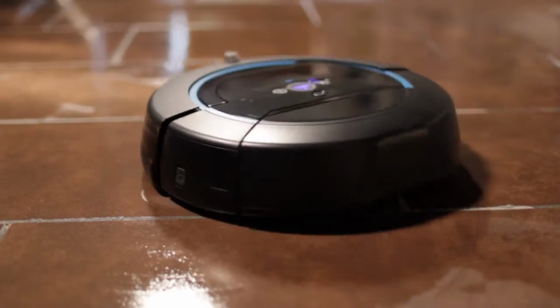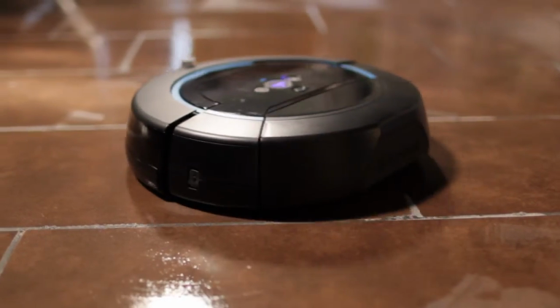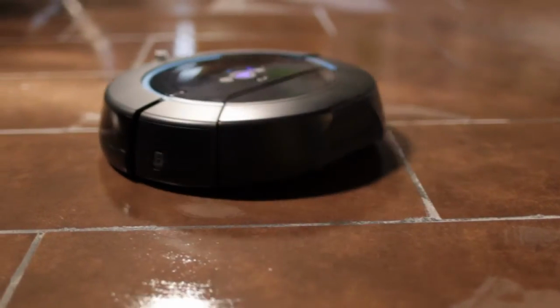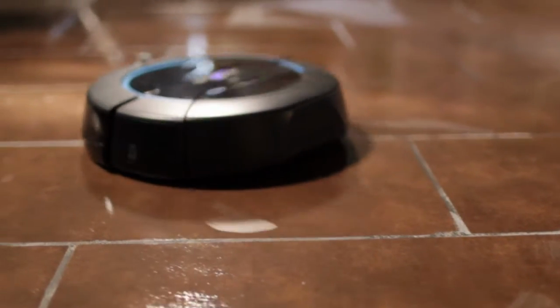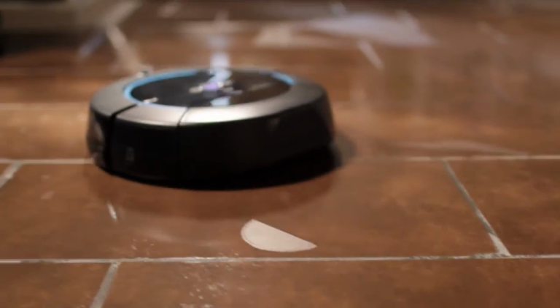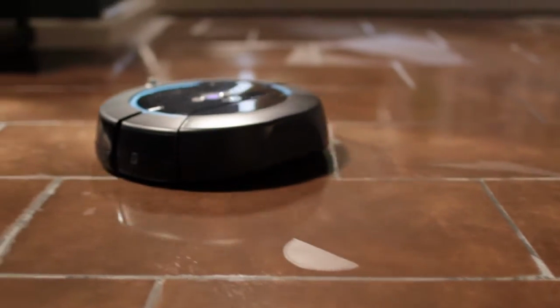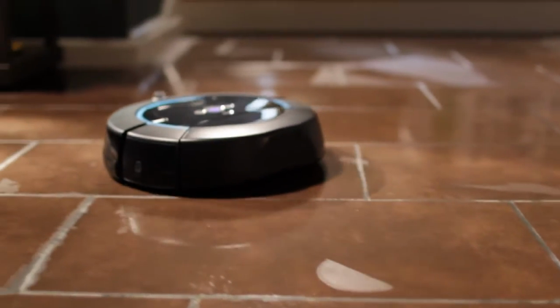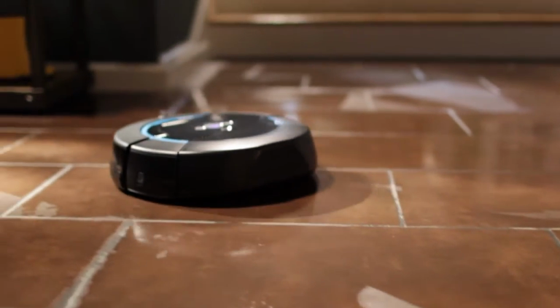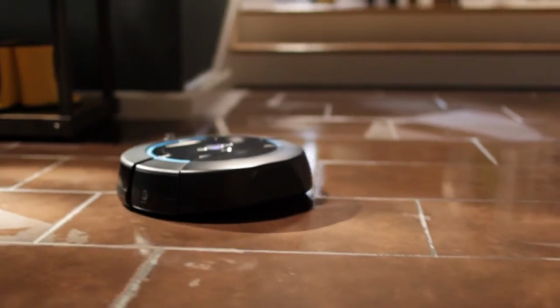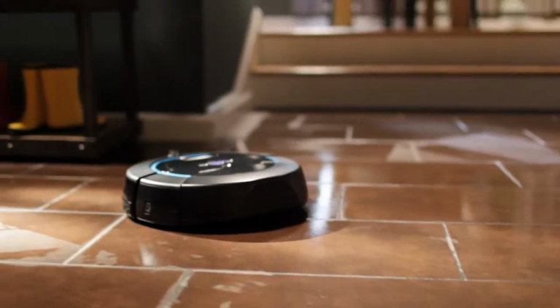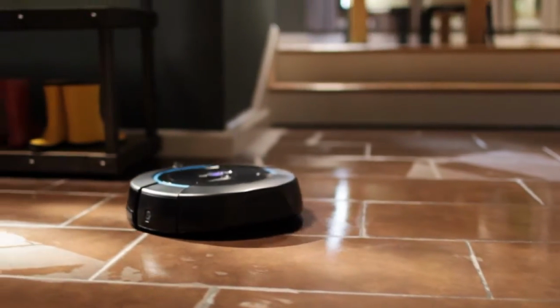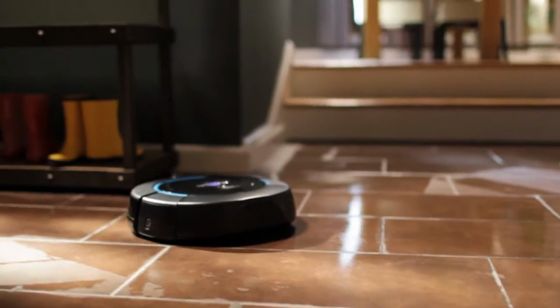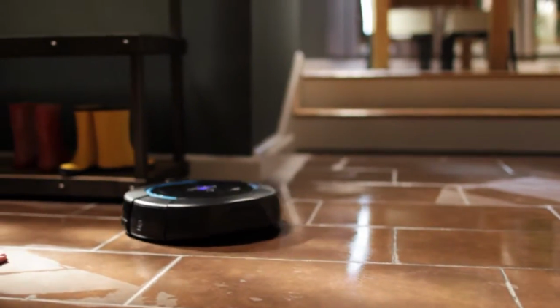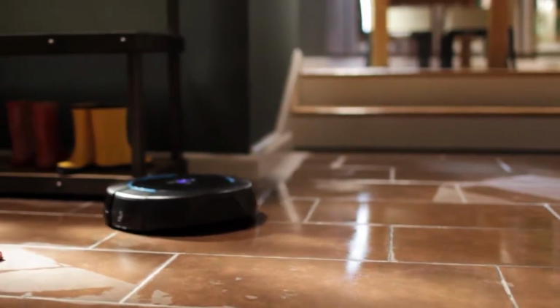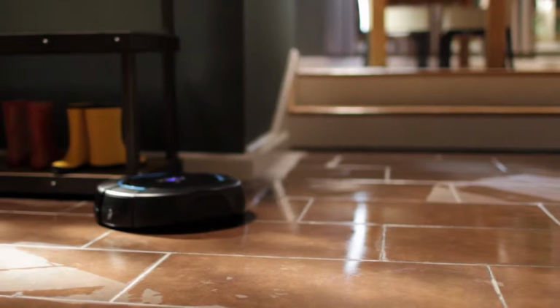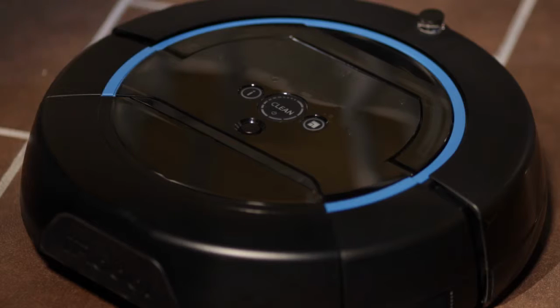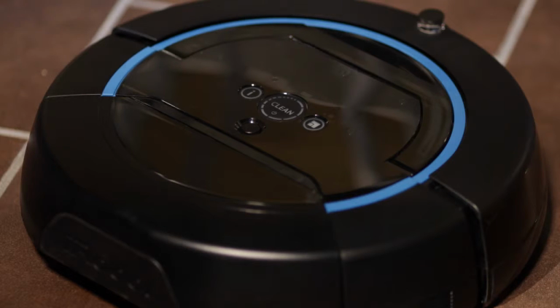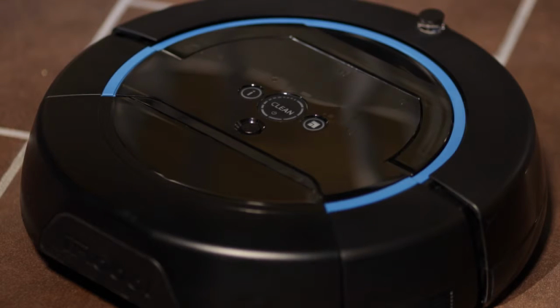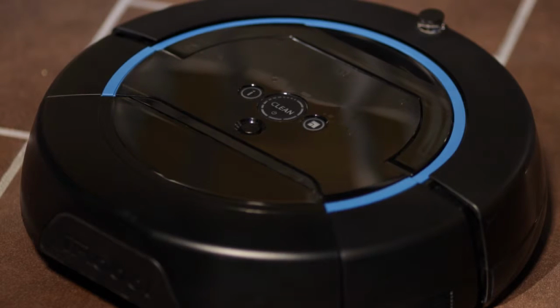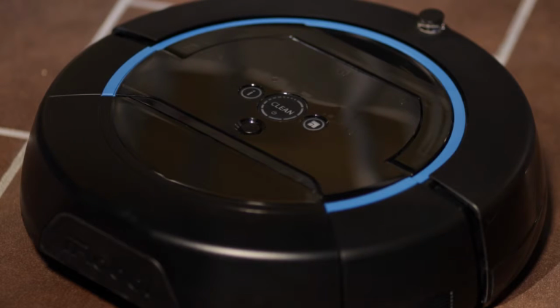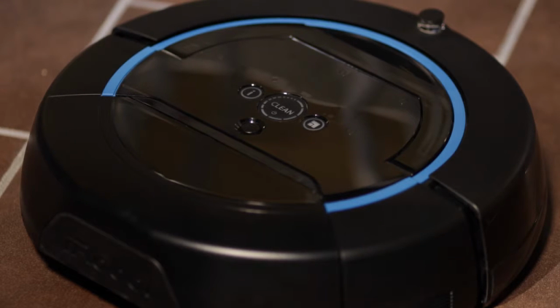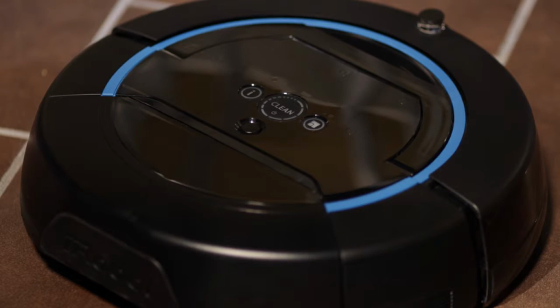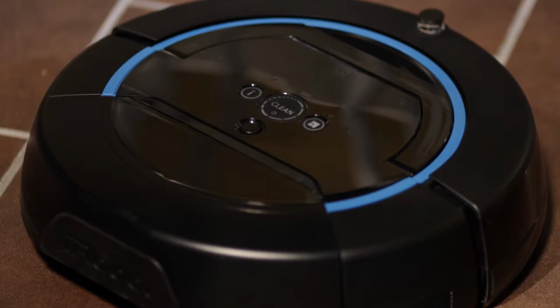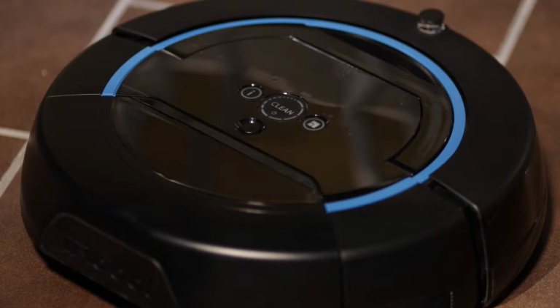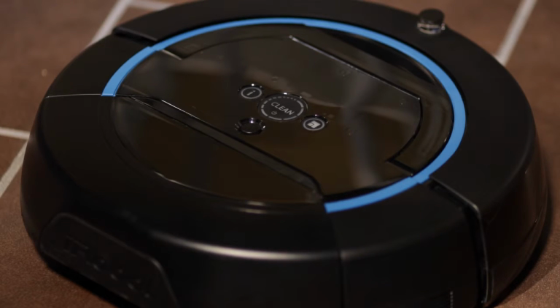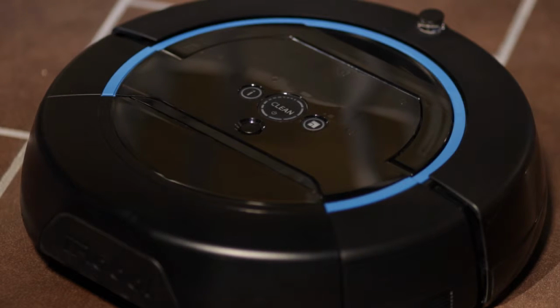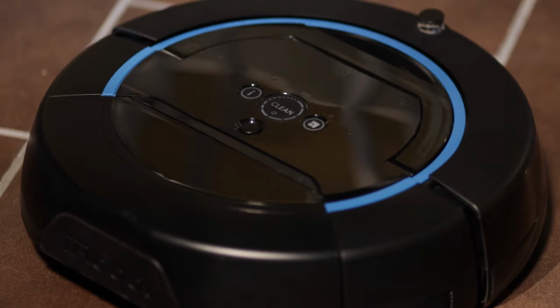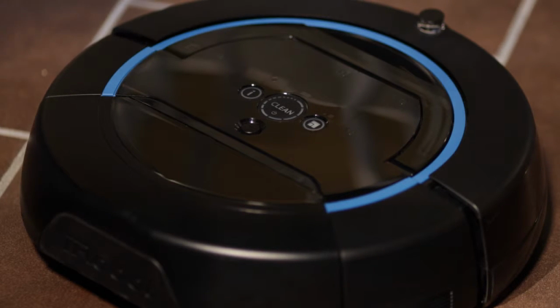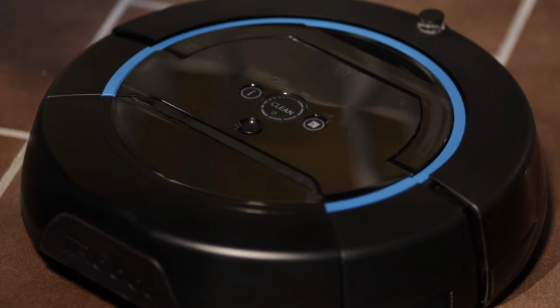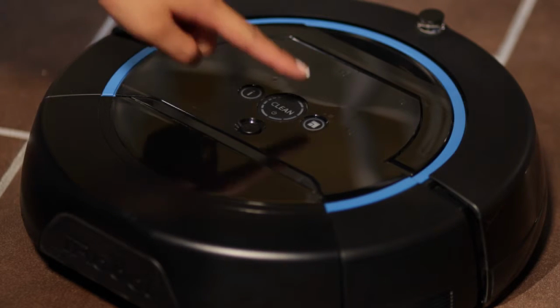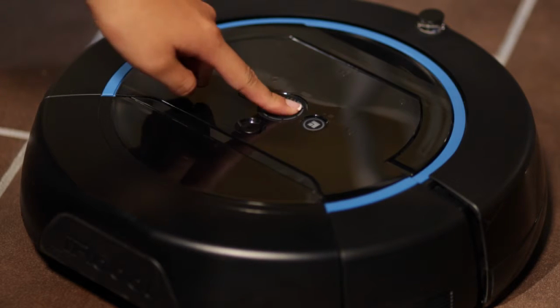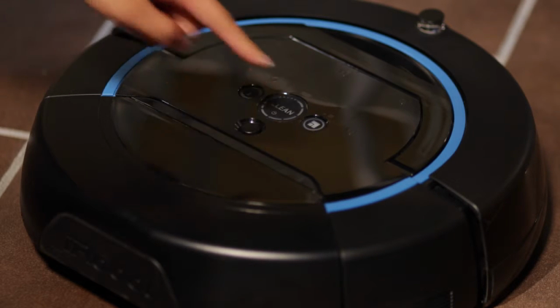Scuba has two cleaning cycles to meet your cleaning needs, defaulting to cleaning a larger room. Press the room size button on the right to choose the desired cycle.